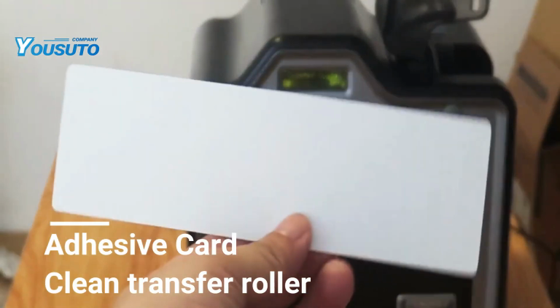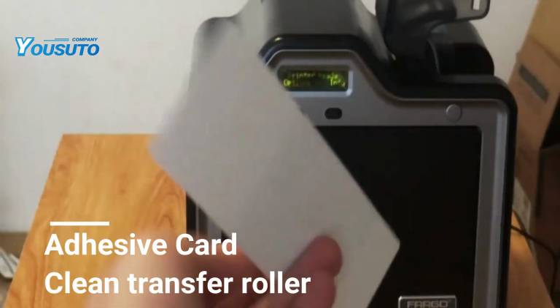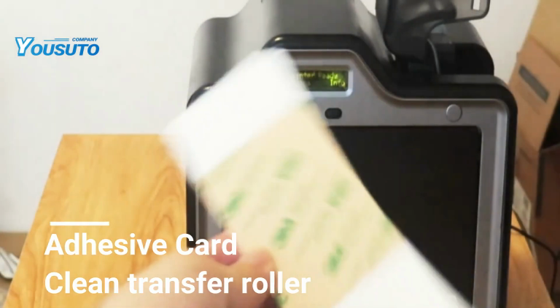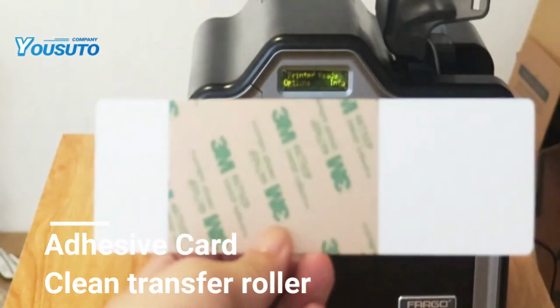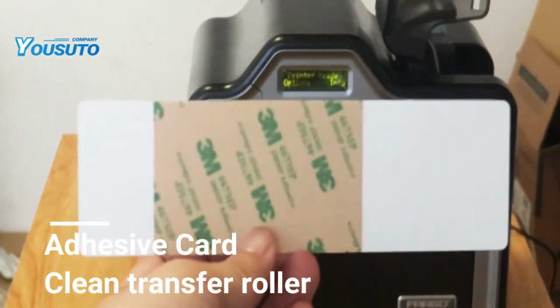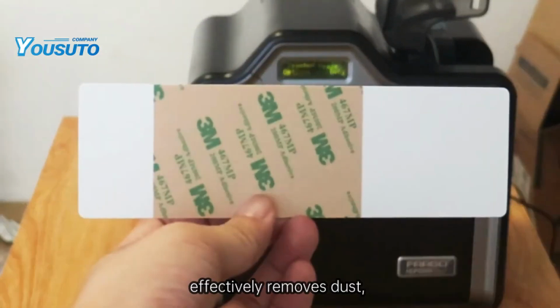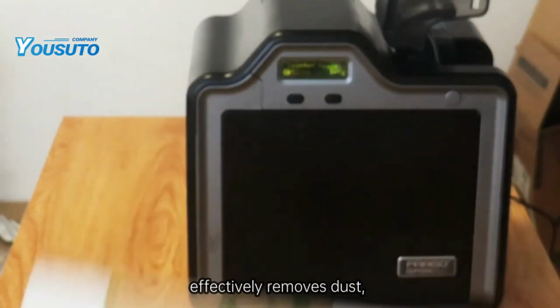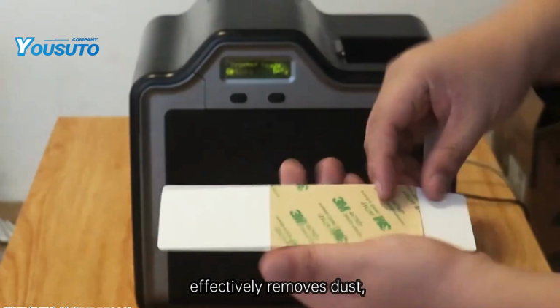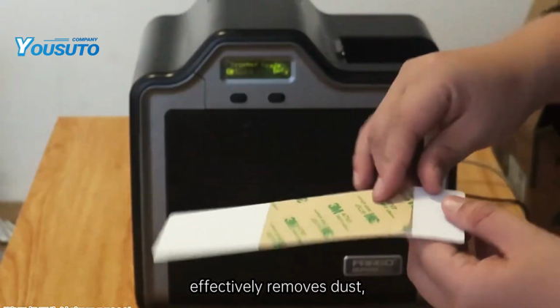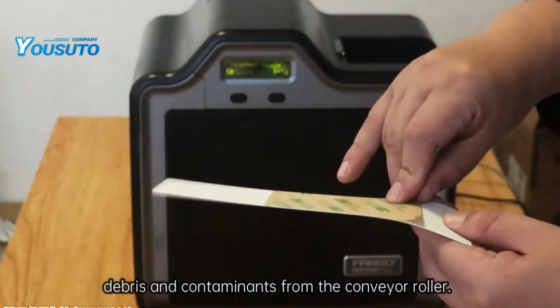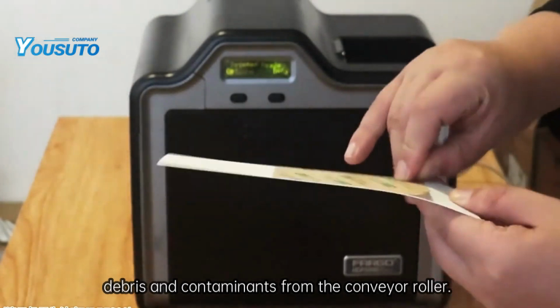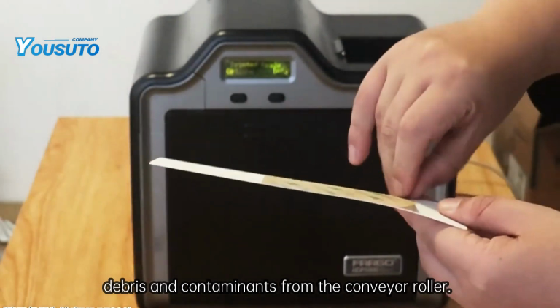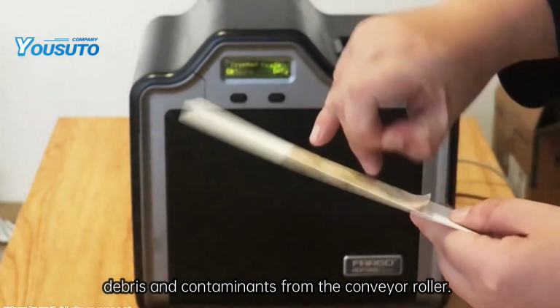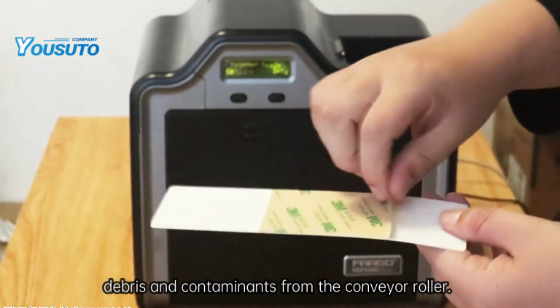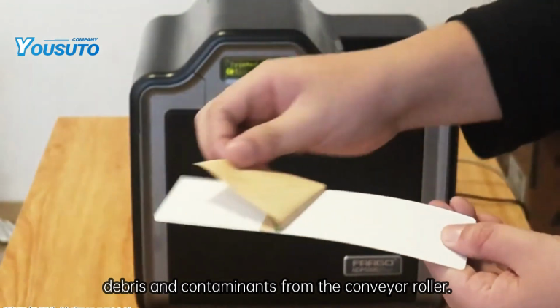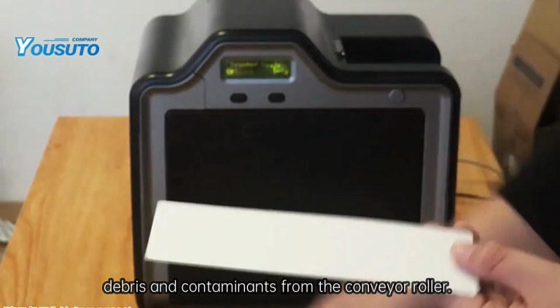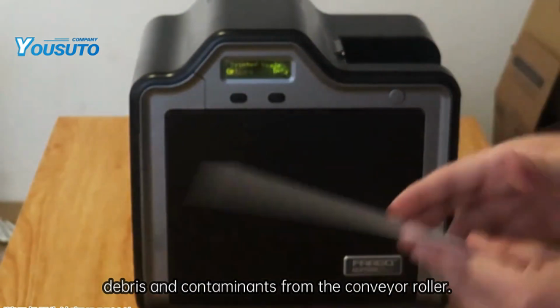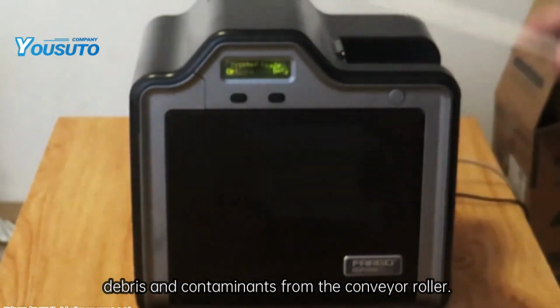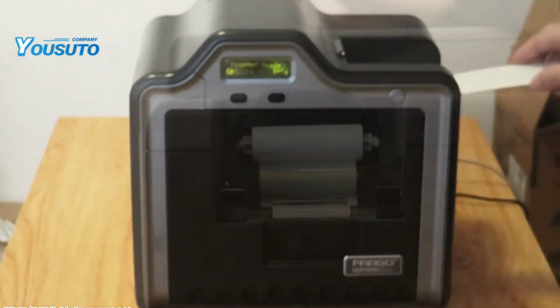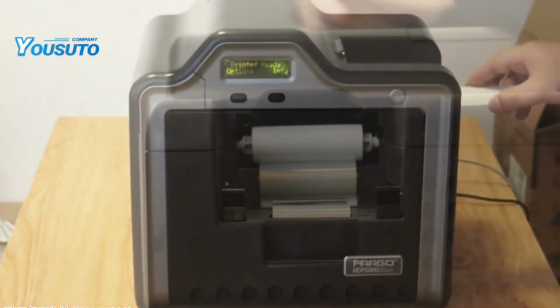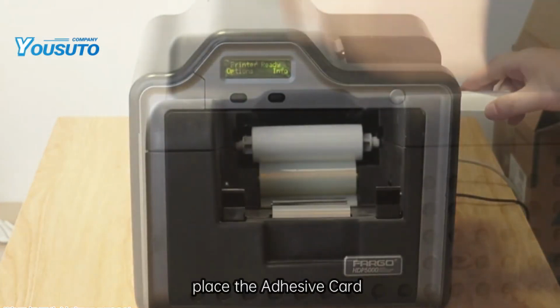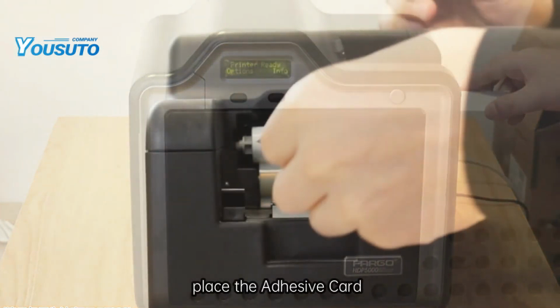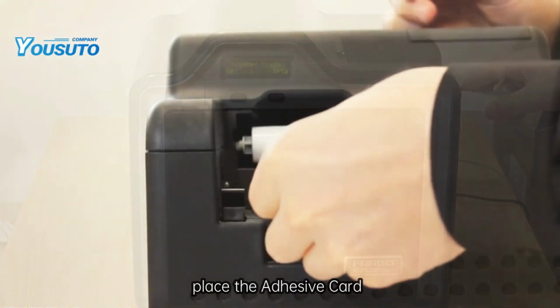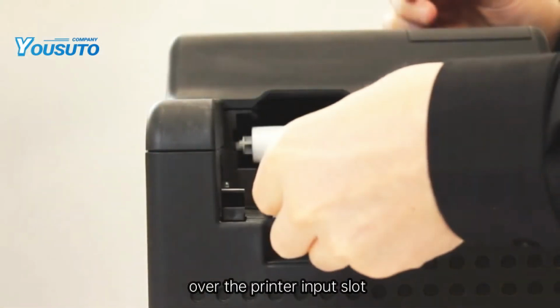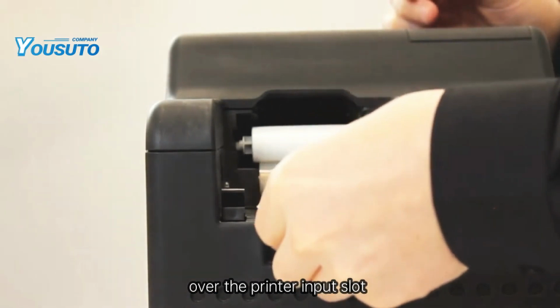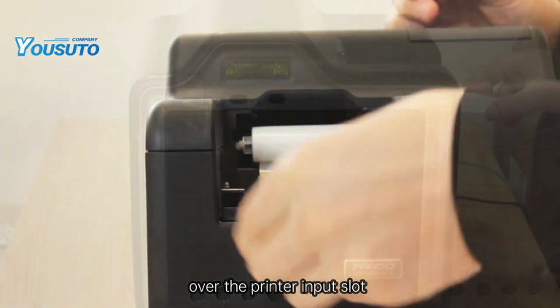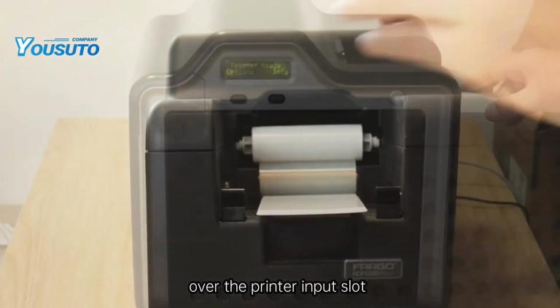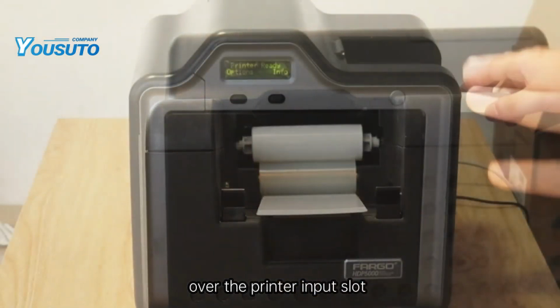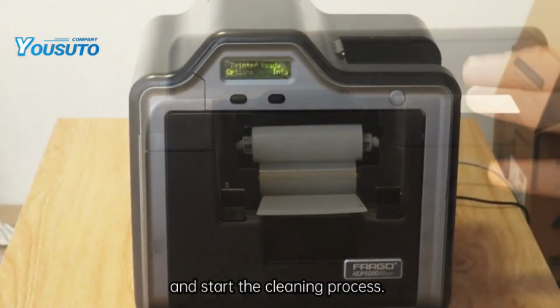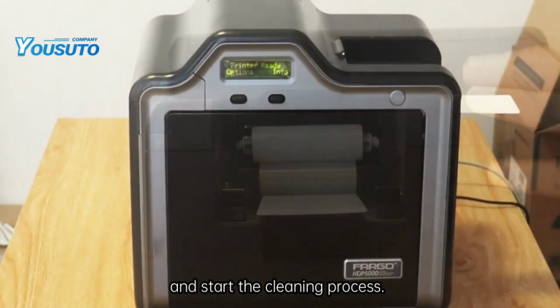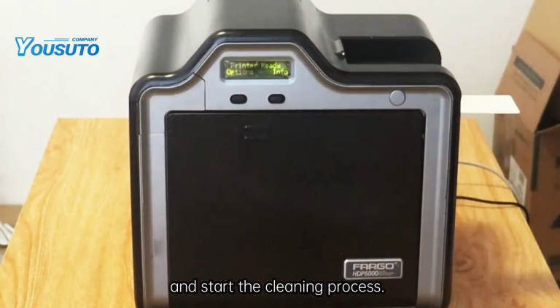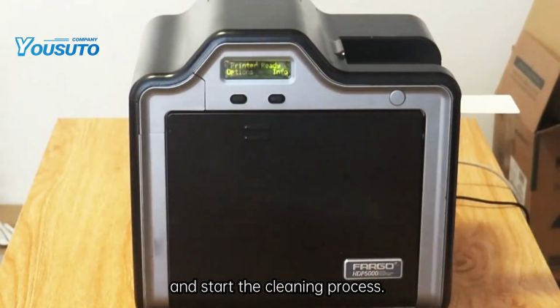The adhesive card effectively removes dust, debris, and contaminants from the conveyor roller. Place the adhesive card over the printer input slot and start the cleaning process.